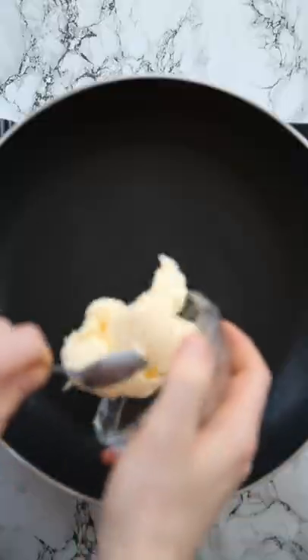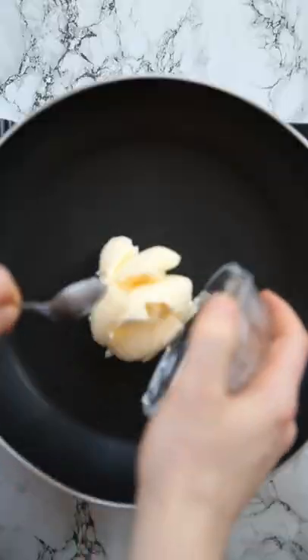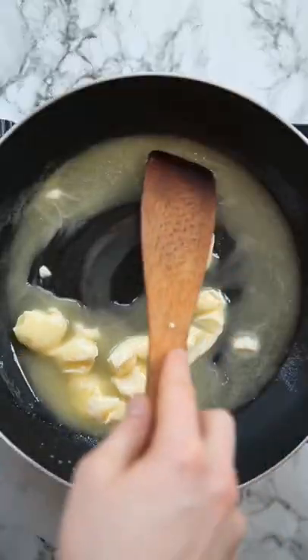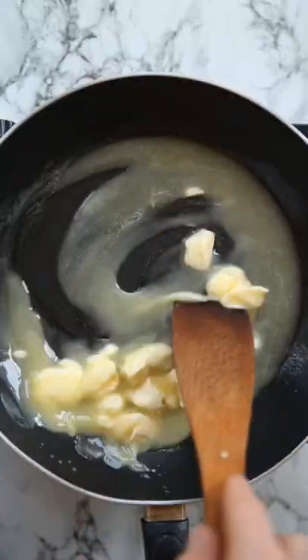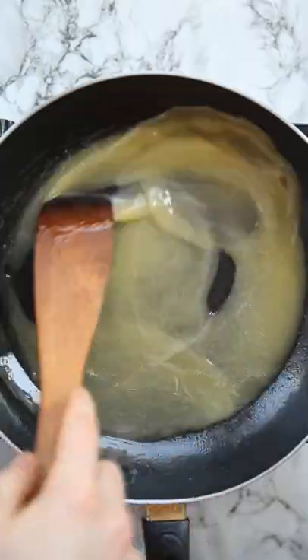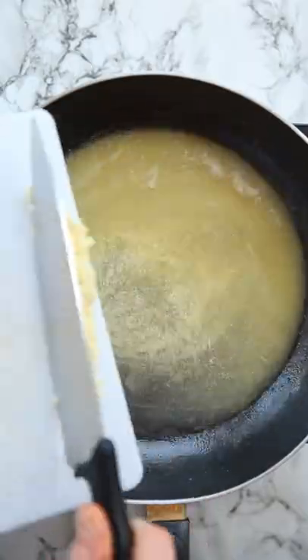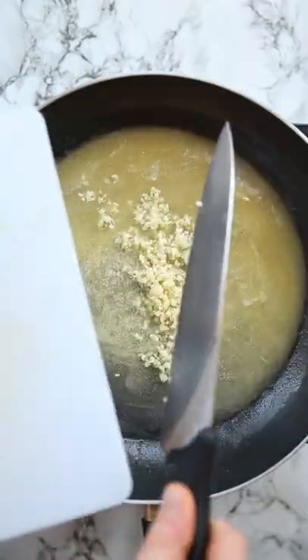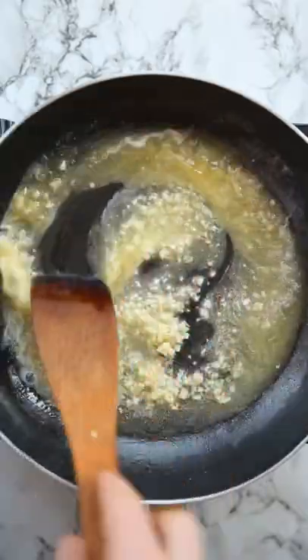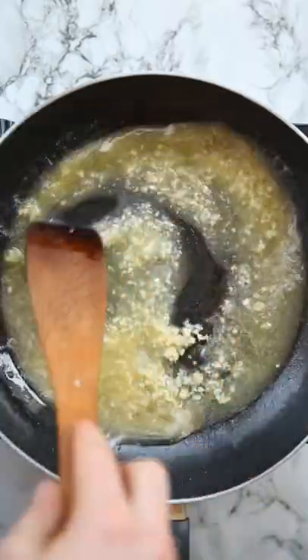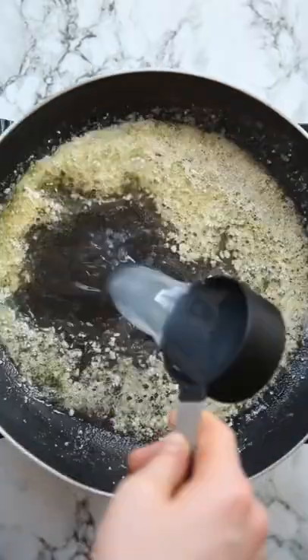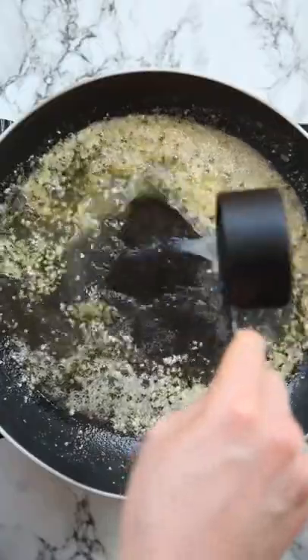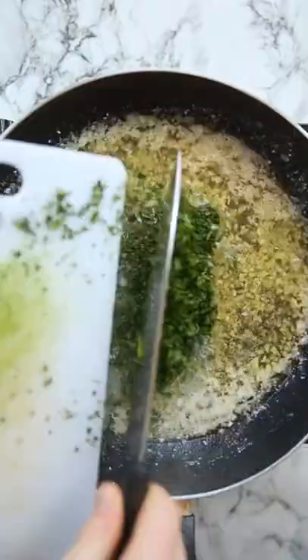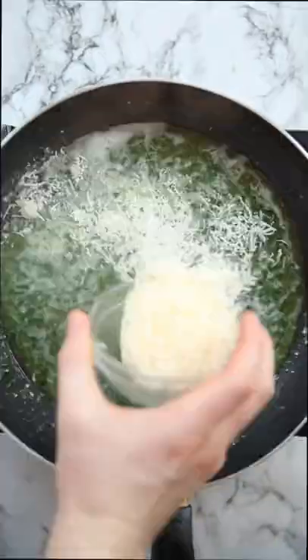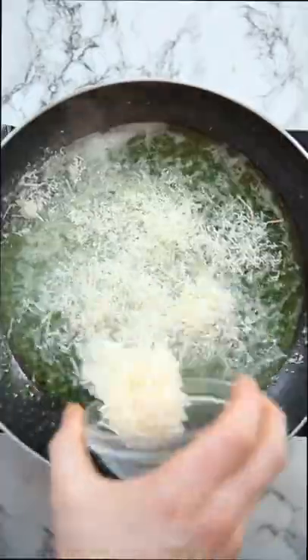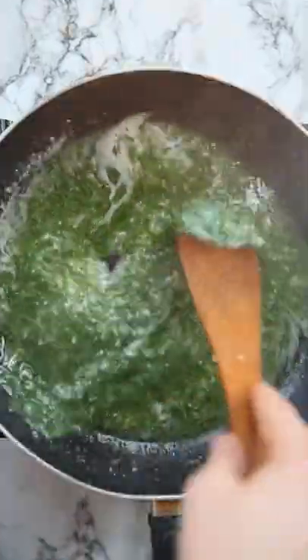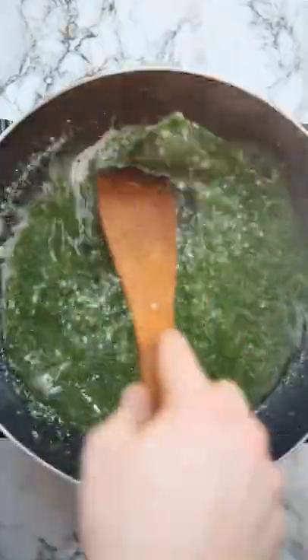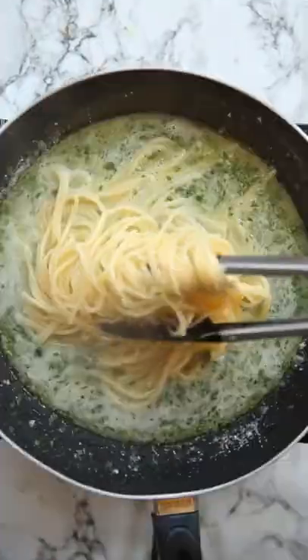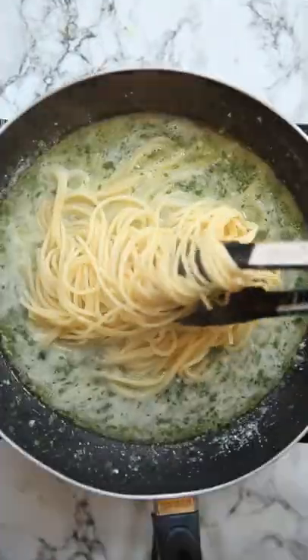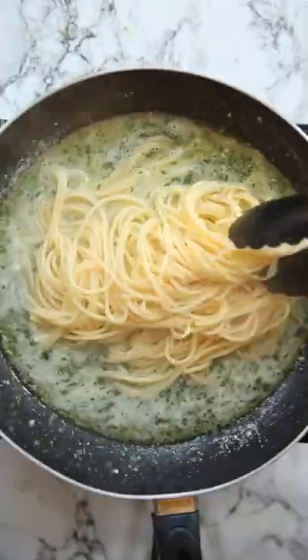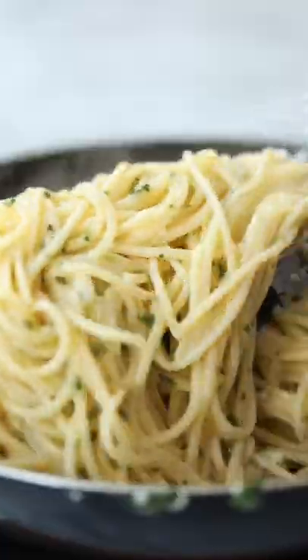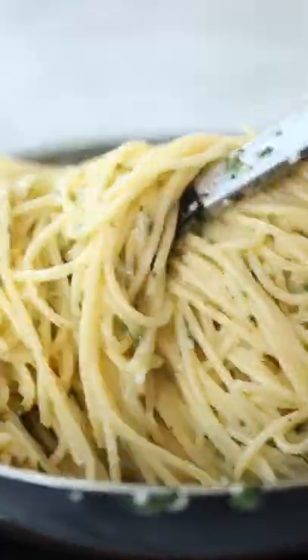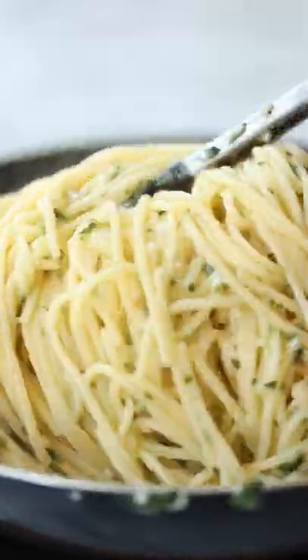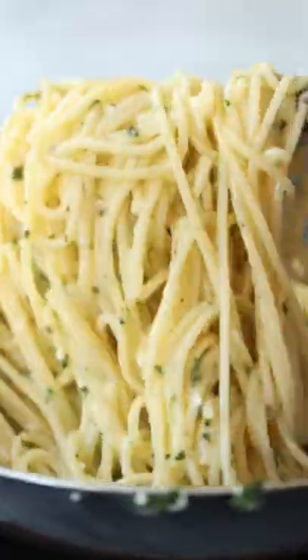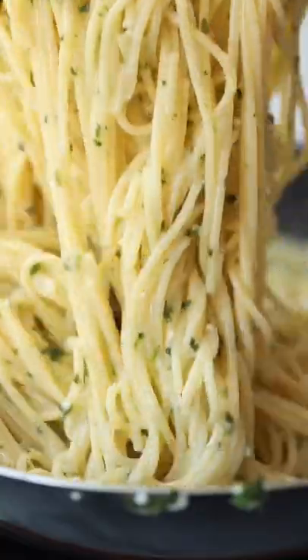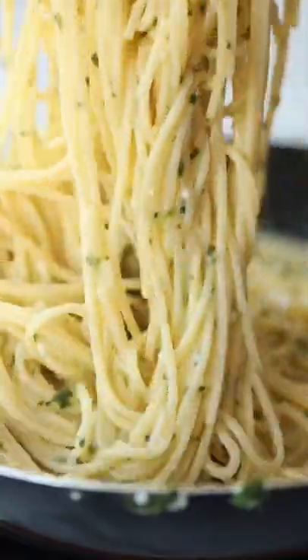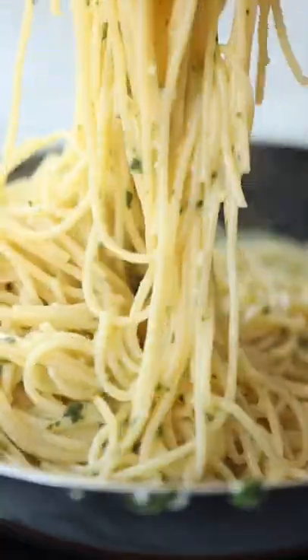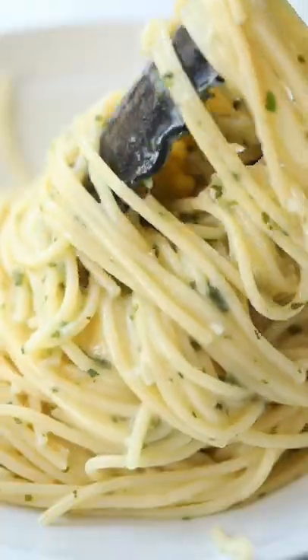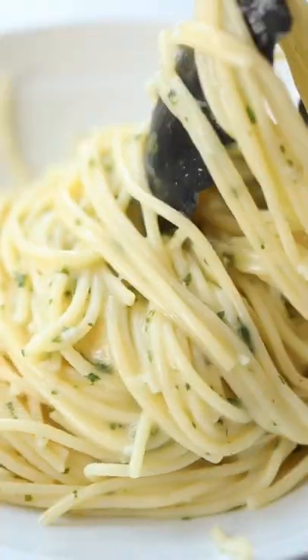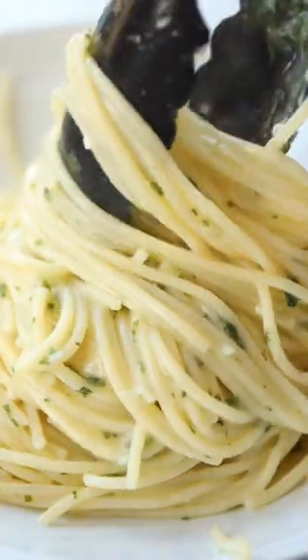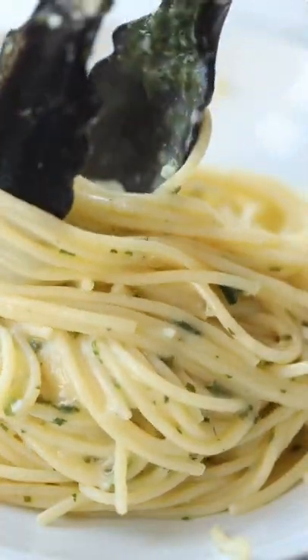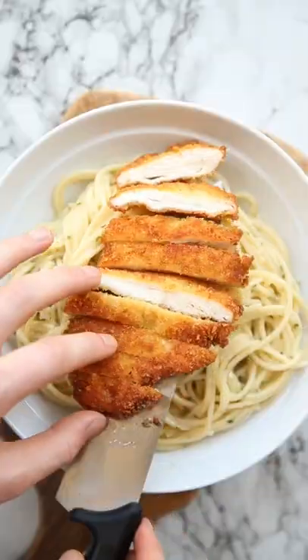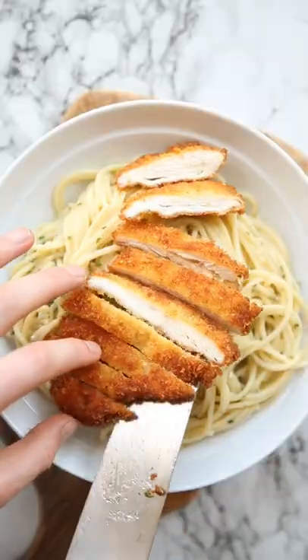For the sauce, we're going to melt down a truckload of butter and then add in some fresh garlic. Then we're going to whisk in some starchy pasta water, some fresh parsley and parmesan. Then toss in your cooked spaghetti, add in more water as needed until you've got a nice glossy and slightly creamy garlicky sauce.